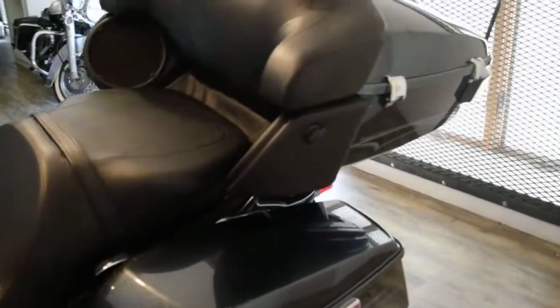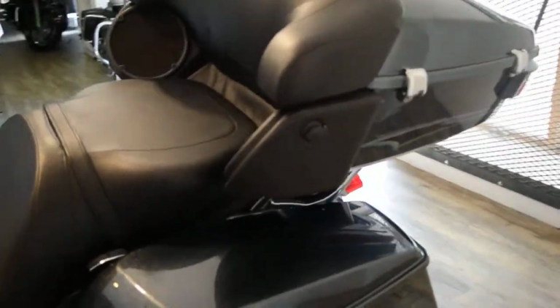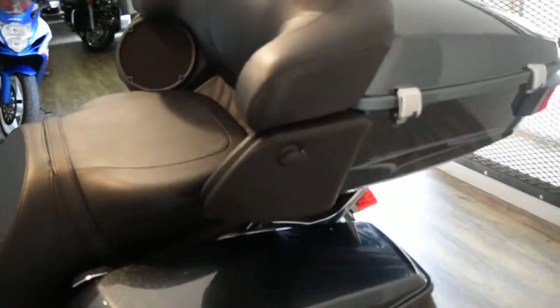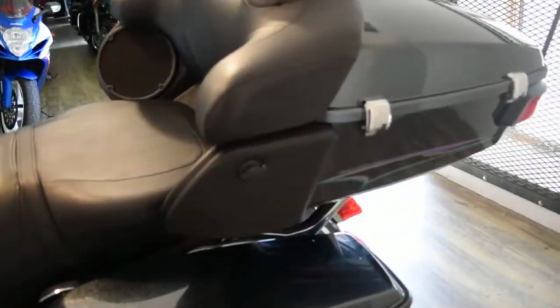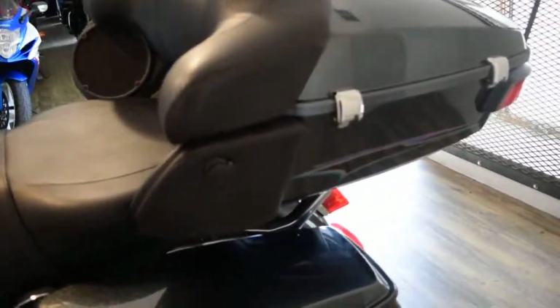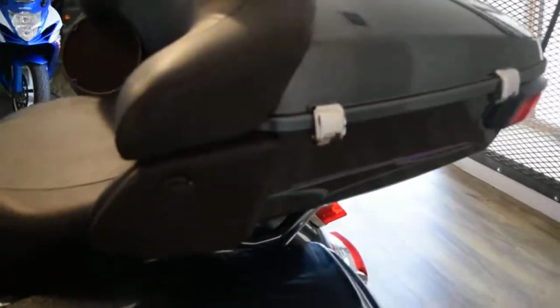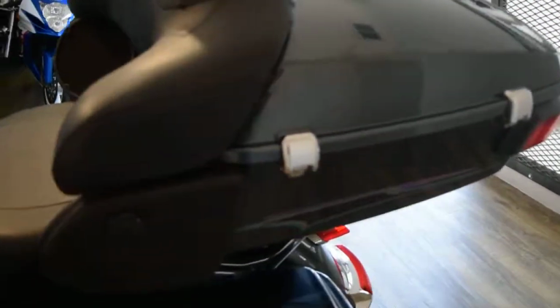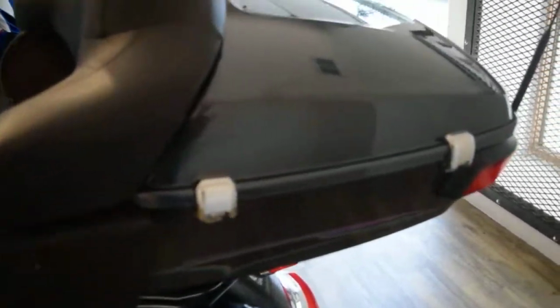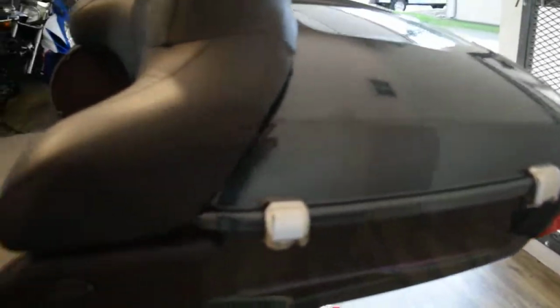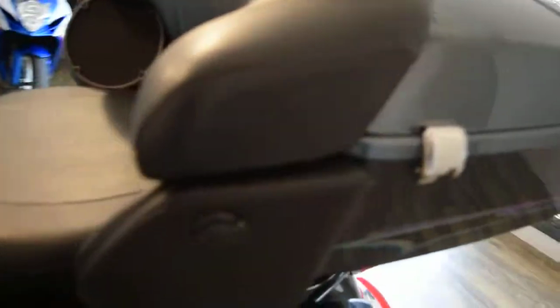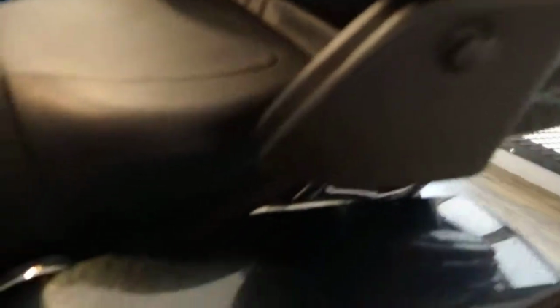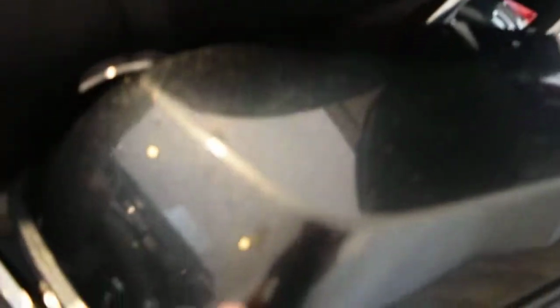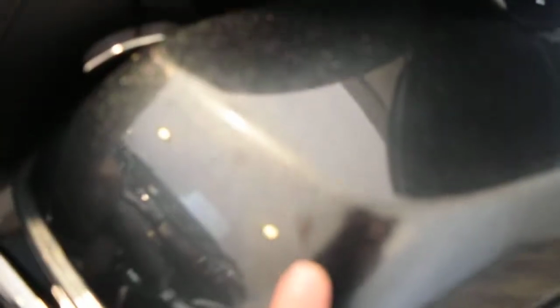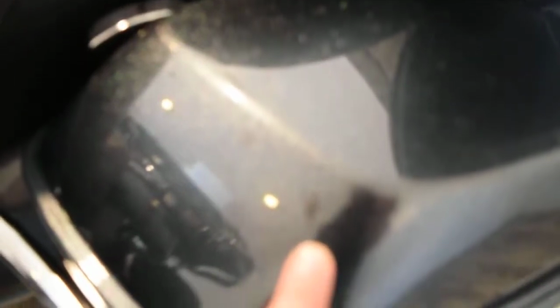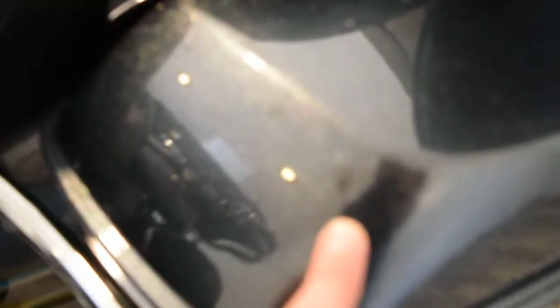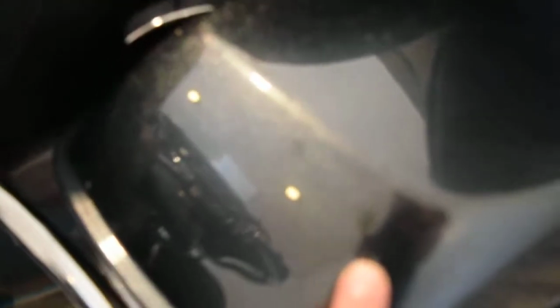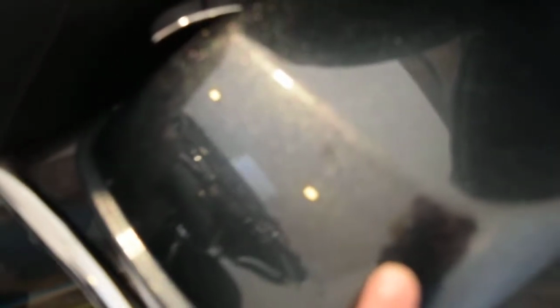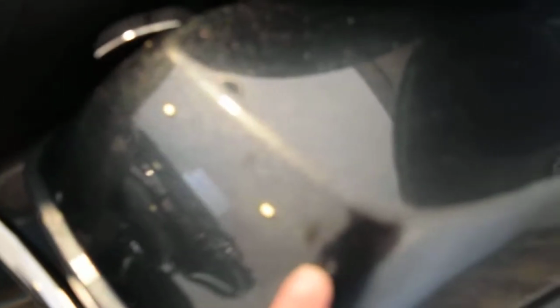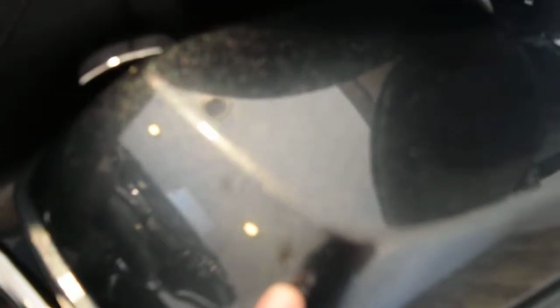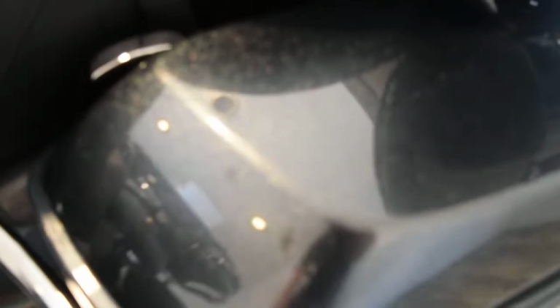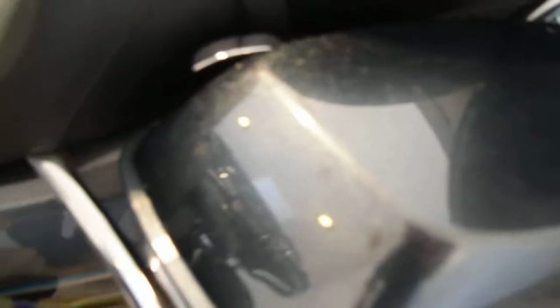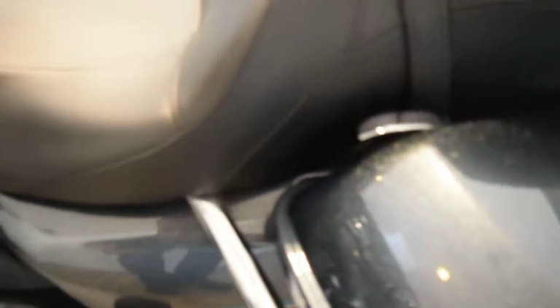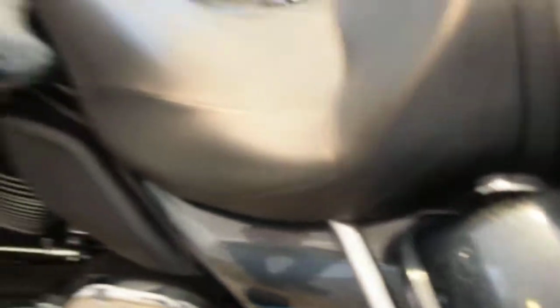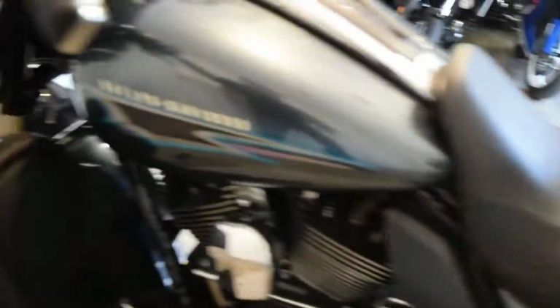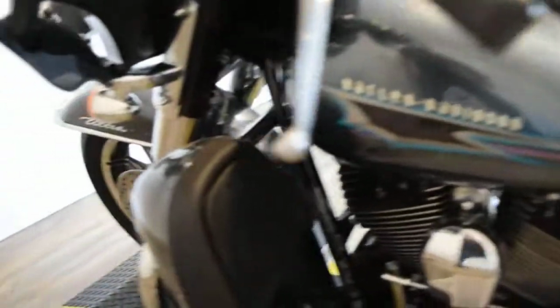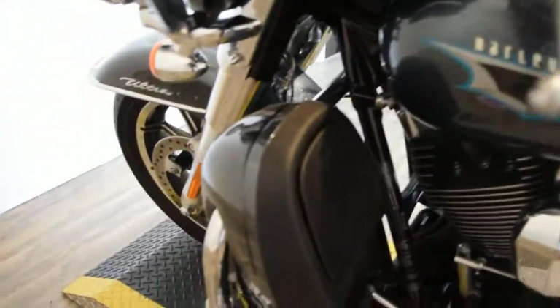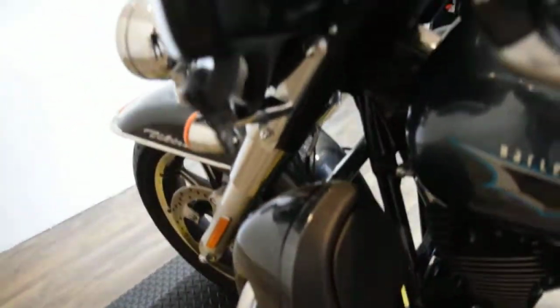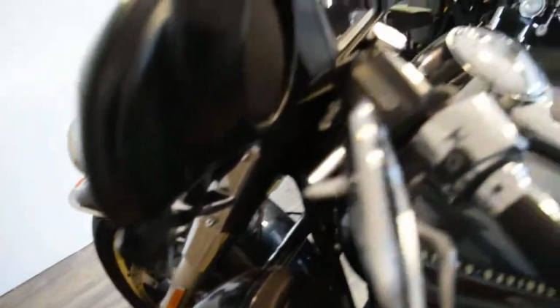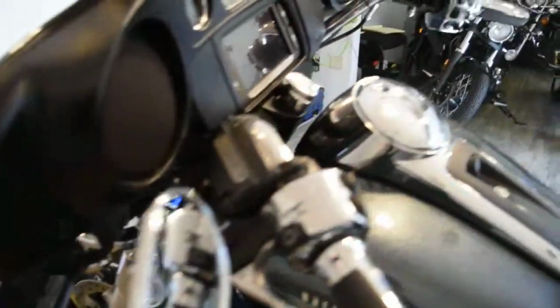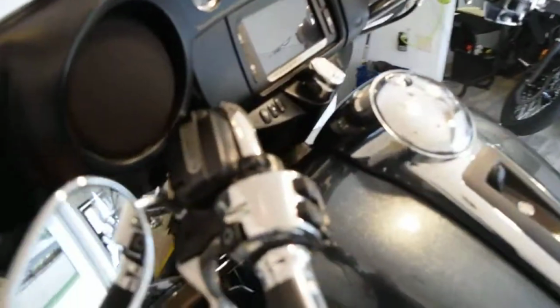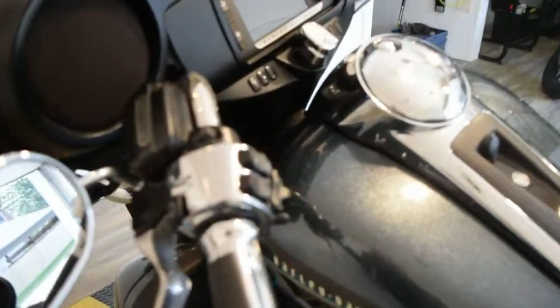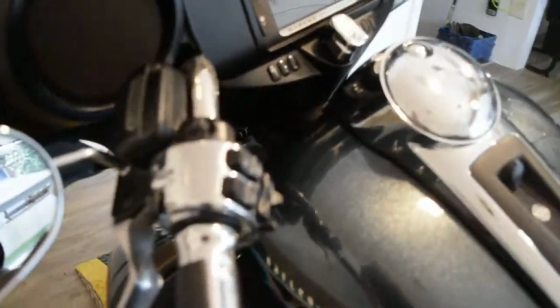This bike has been service and safety inspected and is ready for the road. It's got one little smudge there — I don't know if you can see it, it's just from a boot. Chrome switch housings.